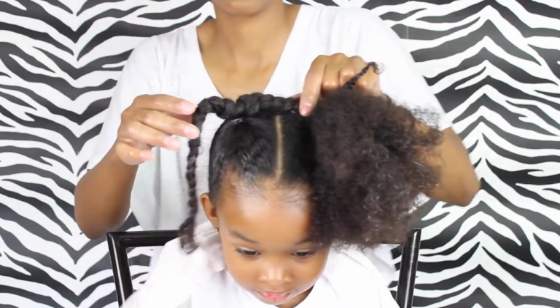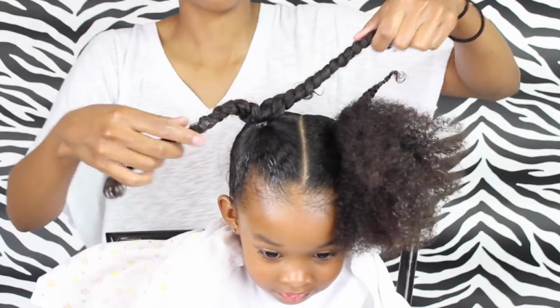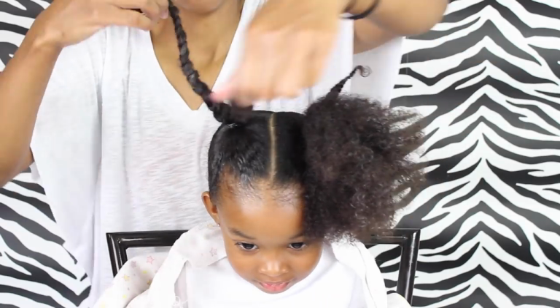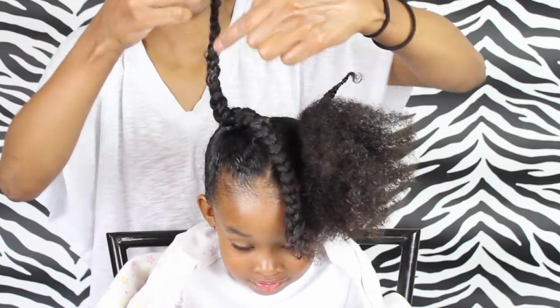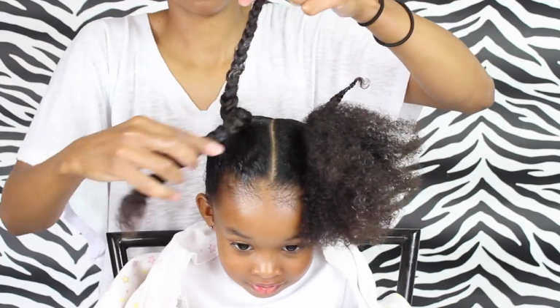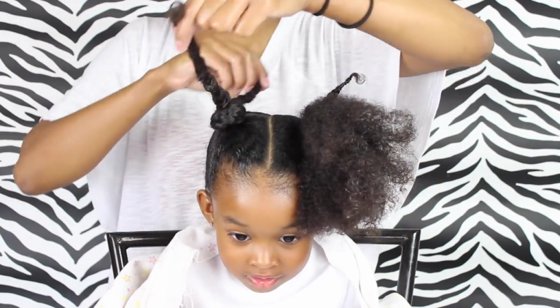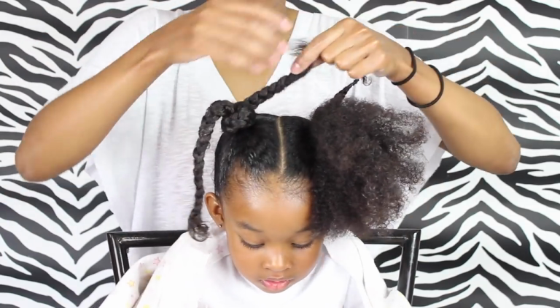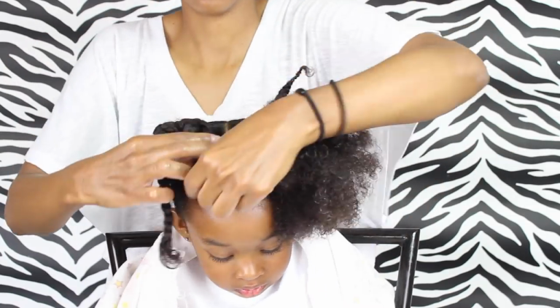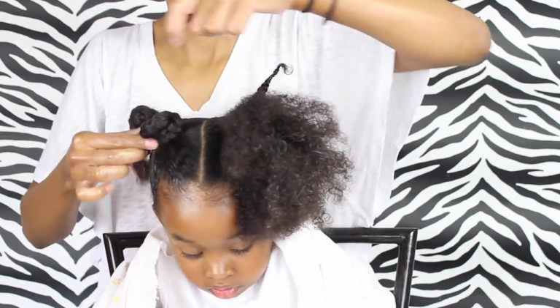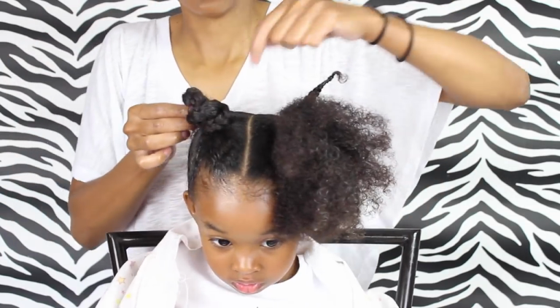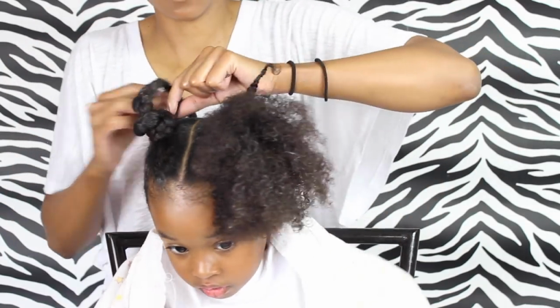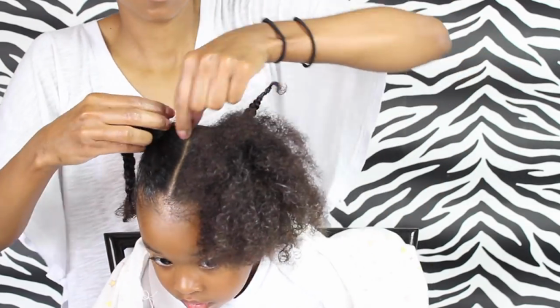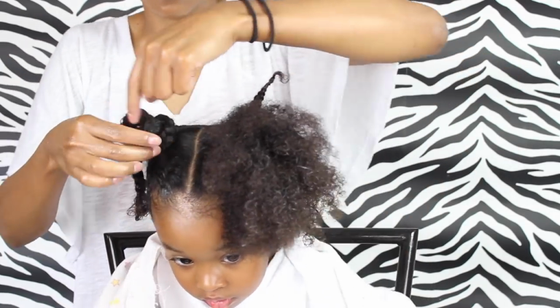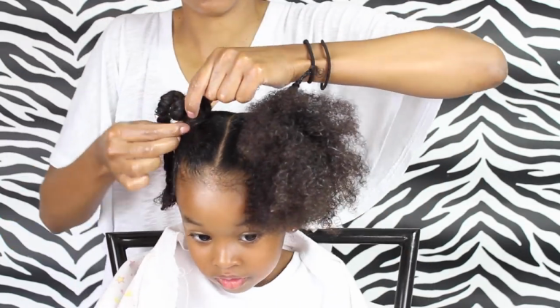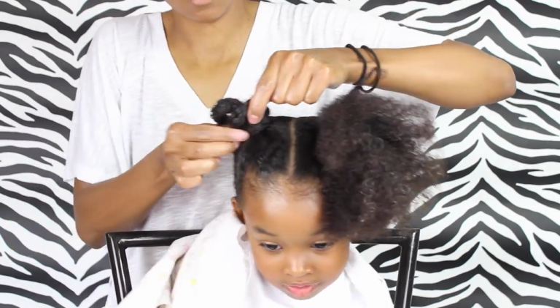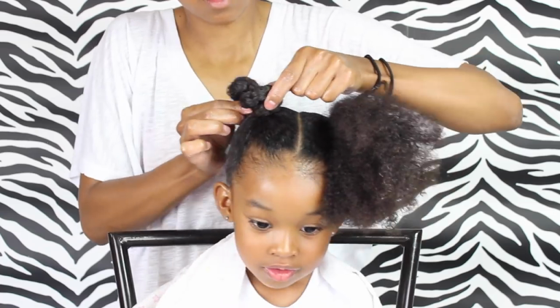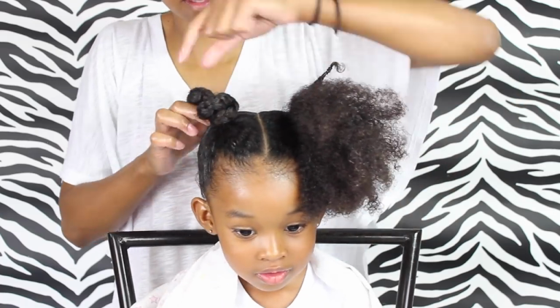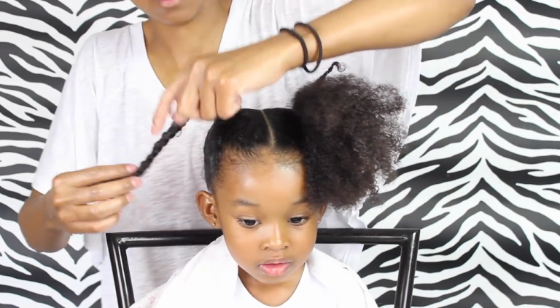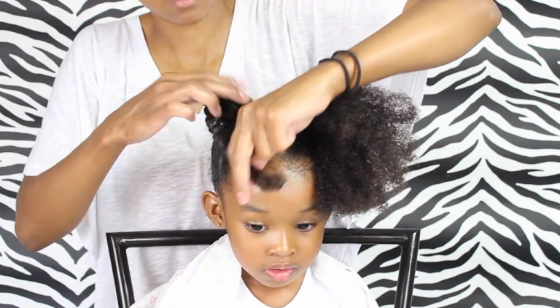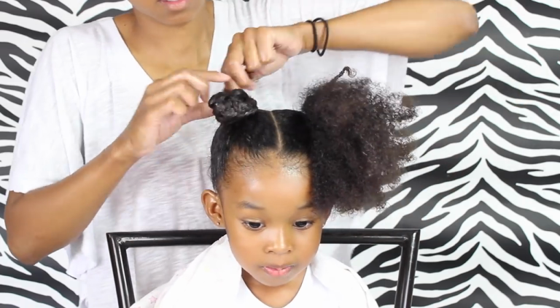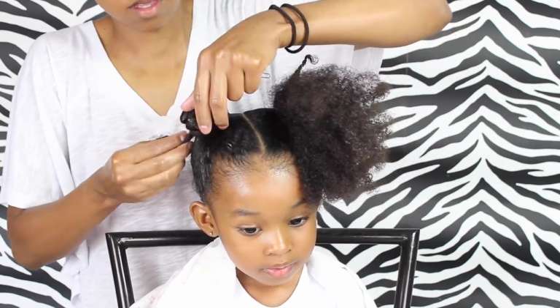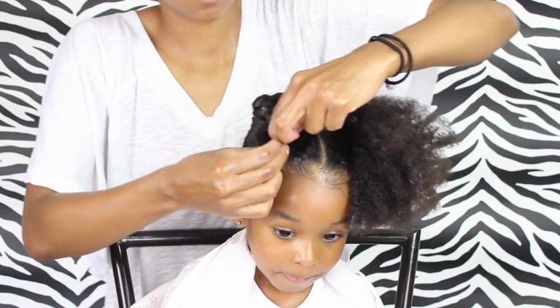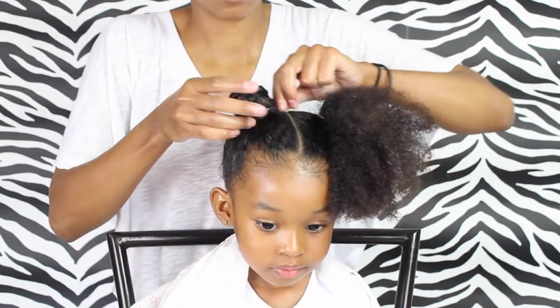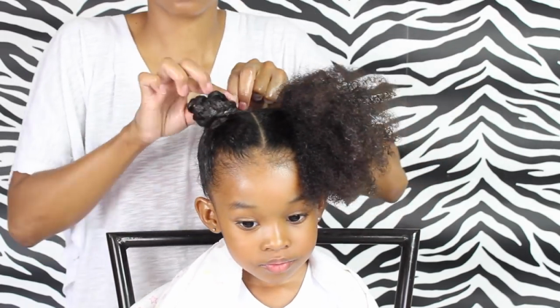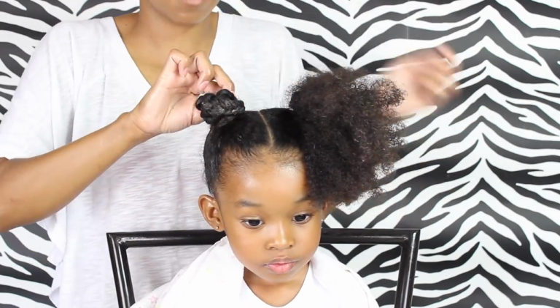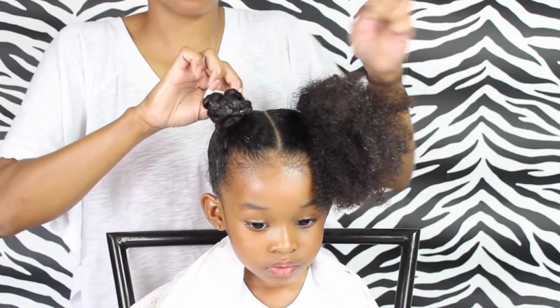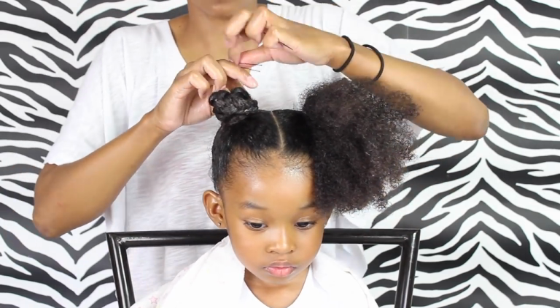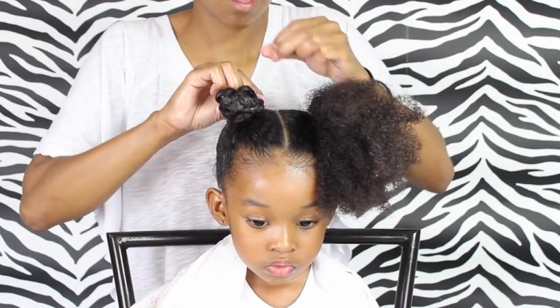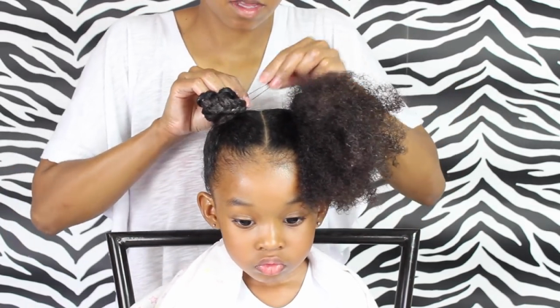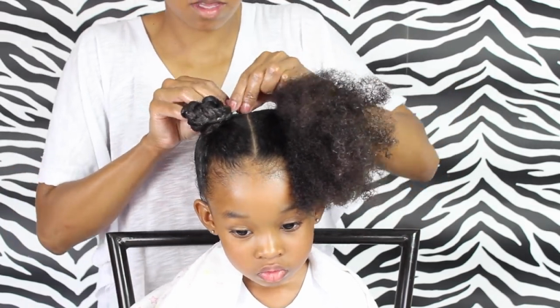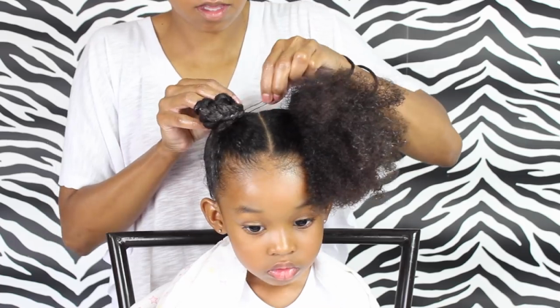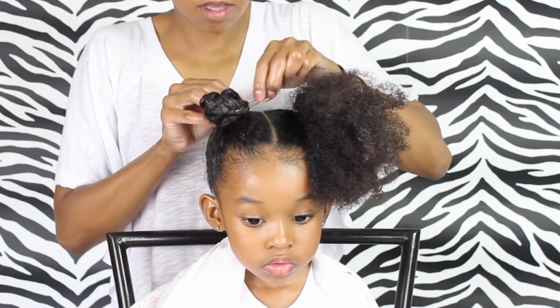Then I'm just going to take those braids and wrap them around the ponytail, and then secure it with a hairpin.